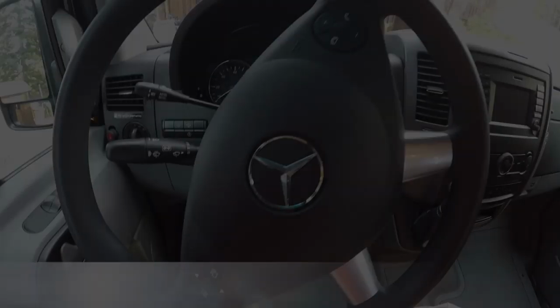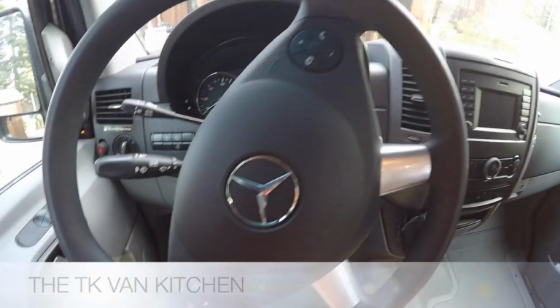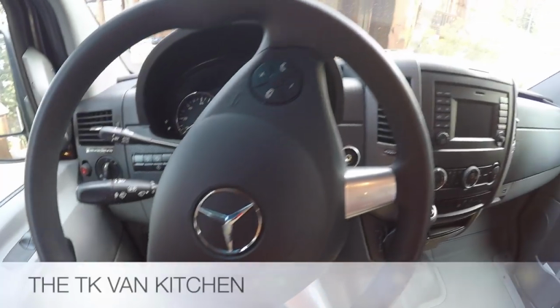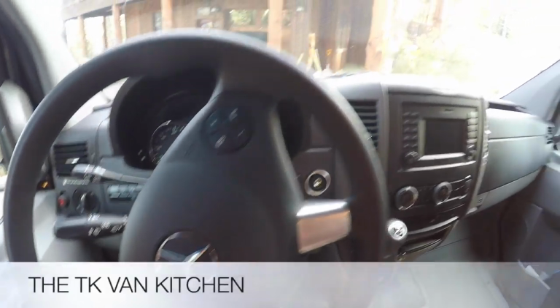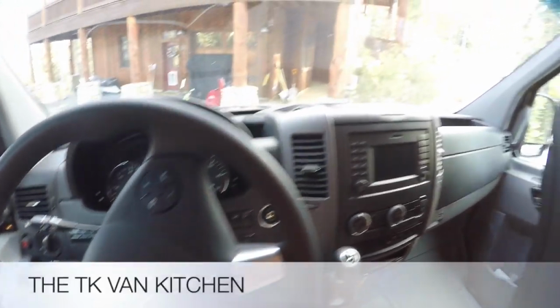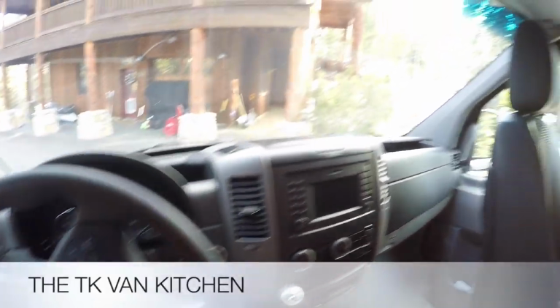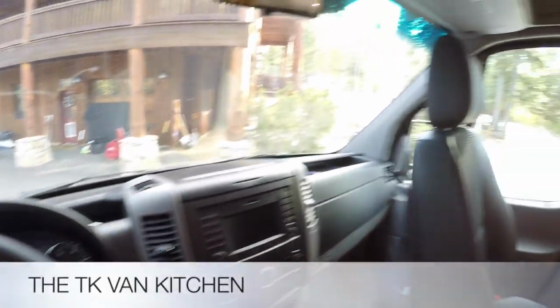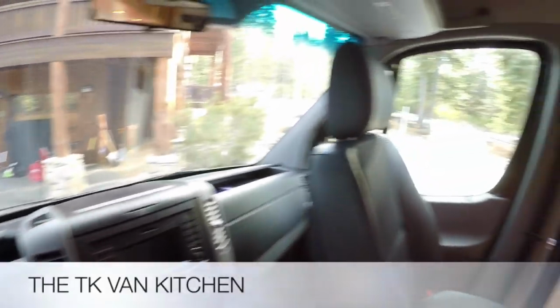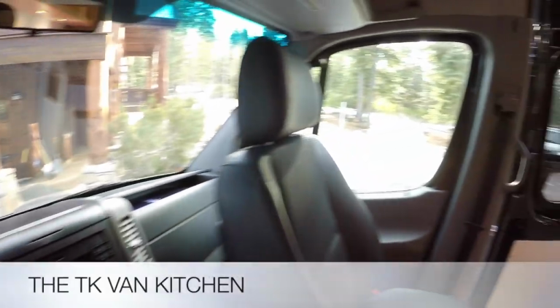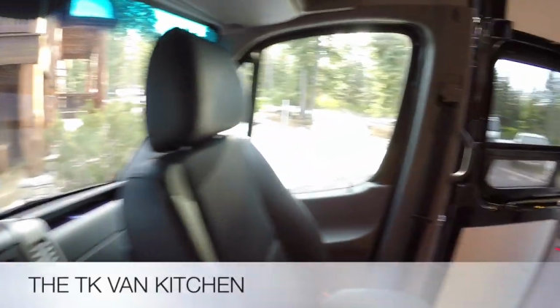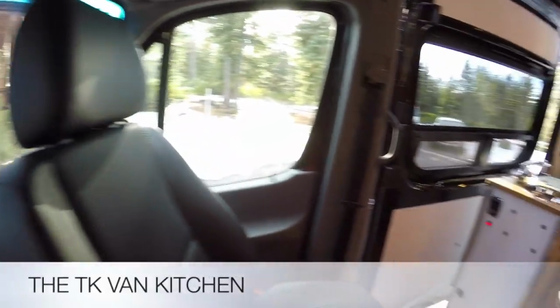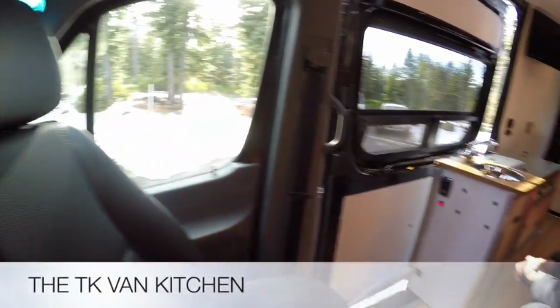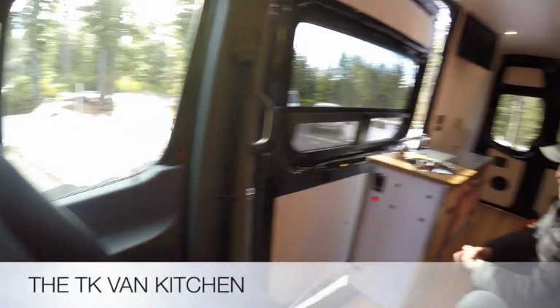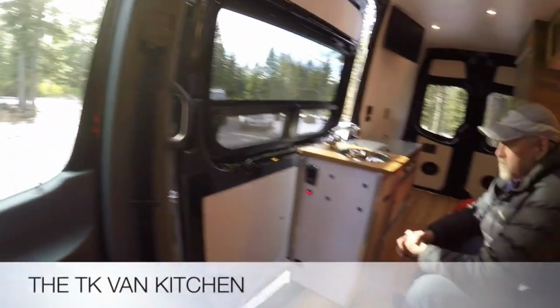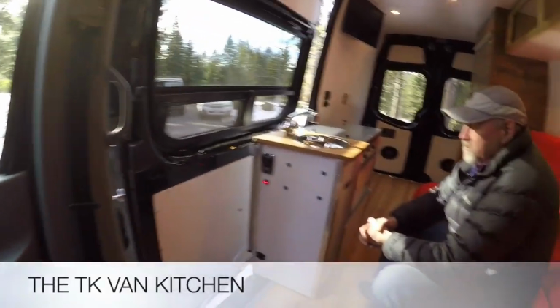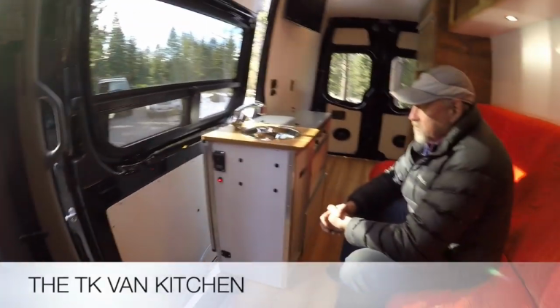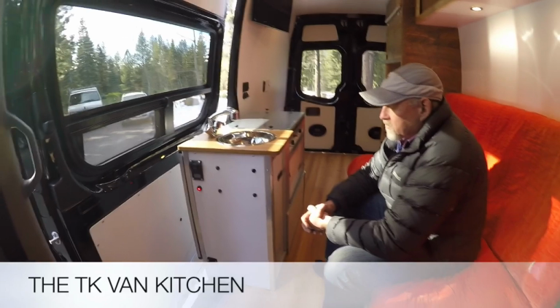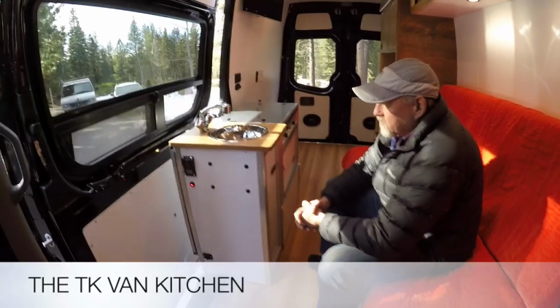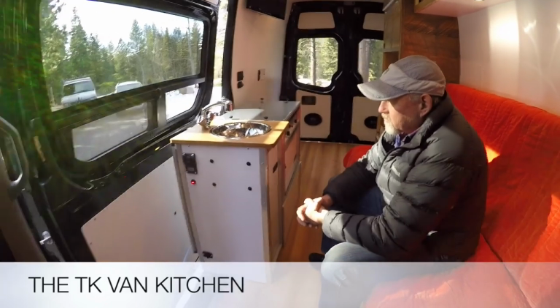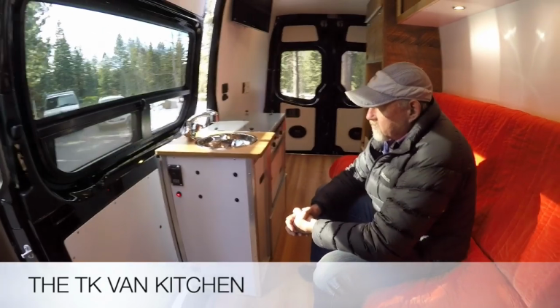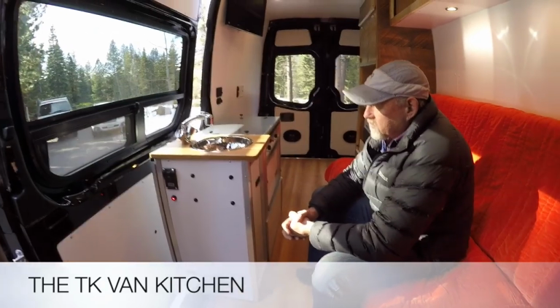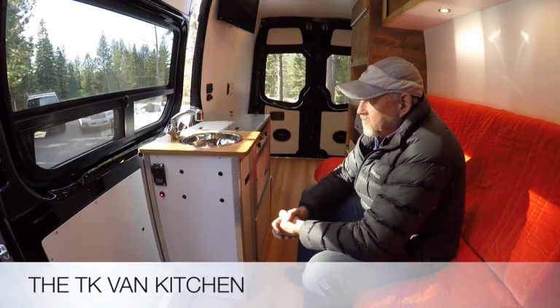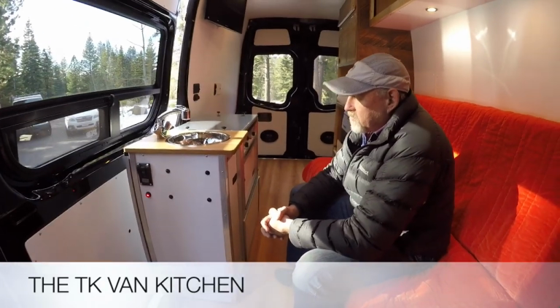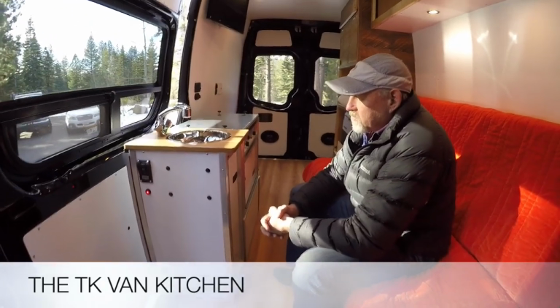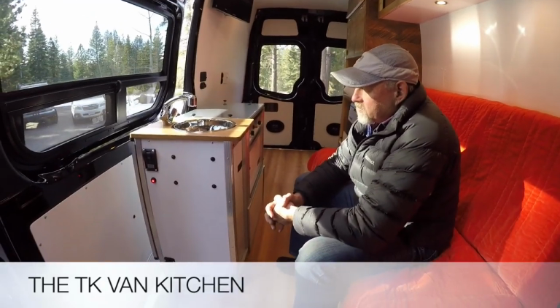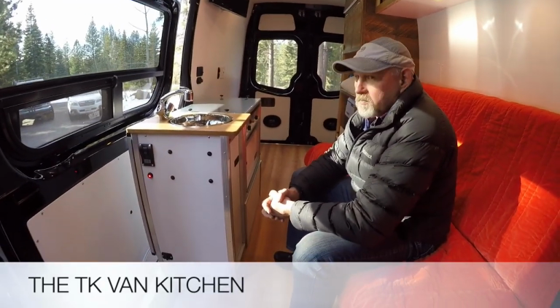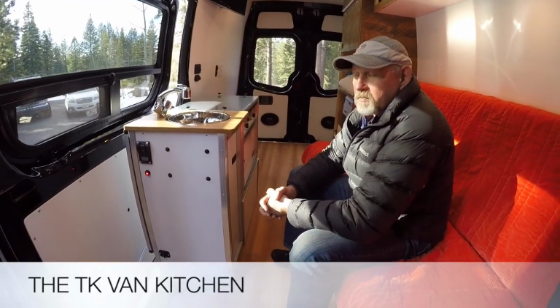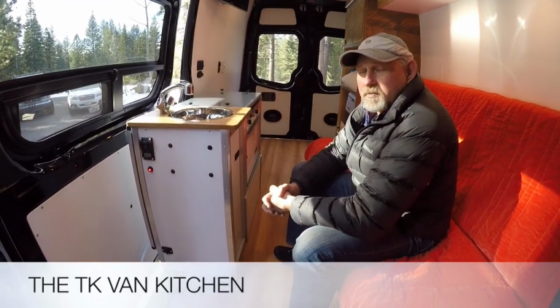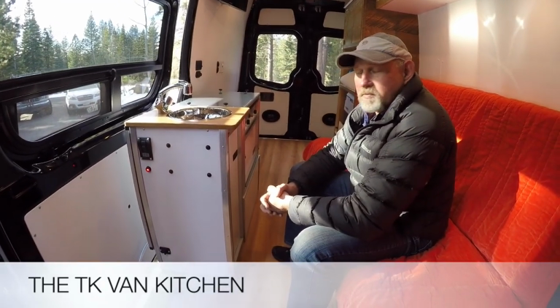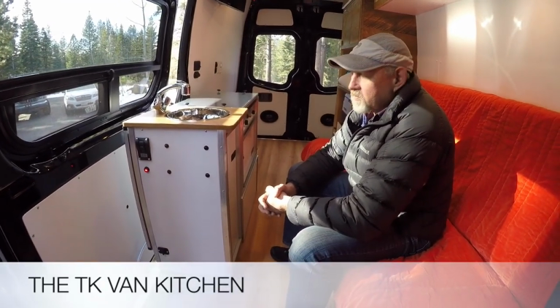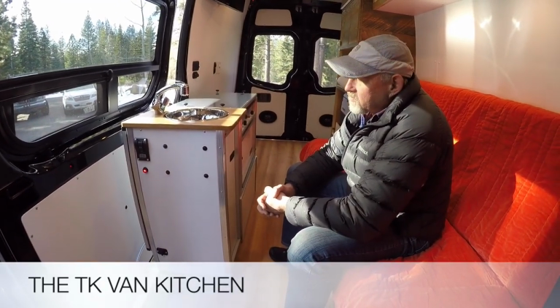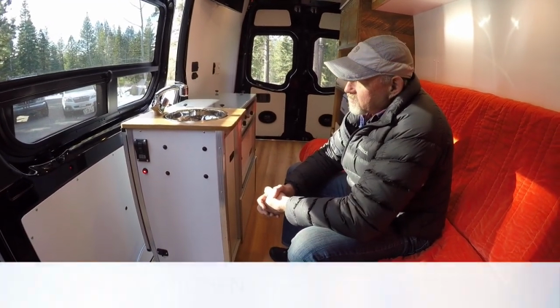Hey everyone, Kevin here with Trail Kitchens. We're sitting inside of a brand new Sprinter van here, and I'm going to give you a rundown of our TK van kitchen.